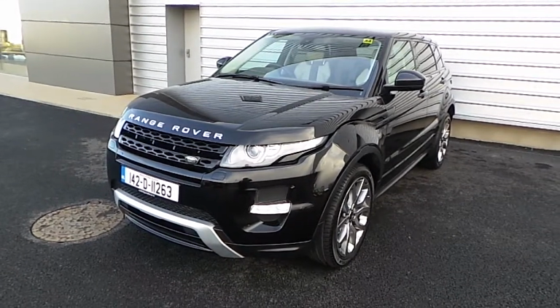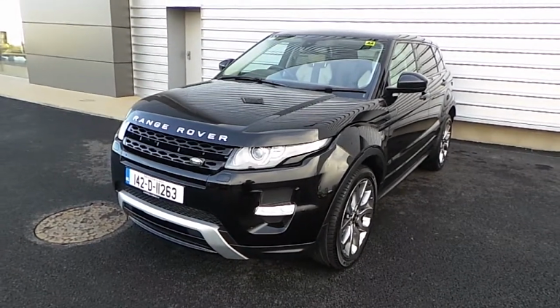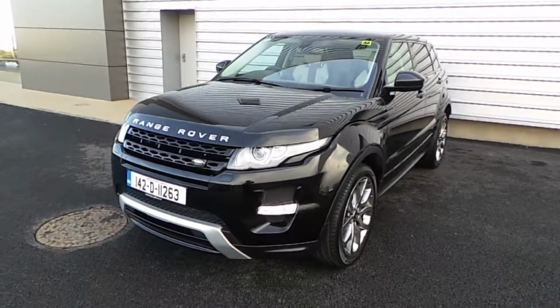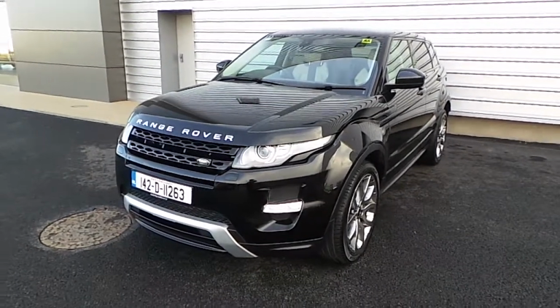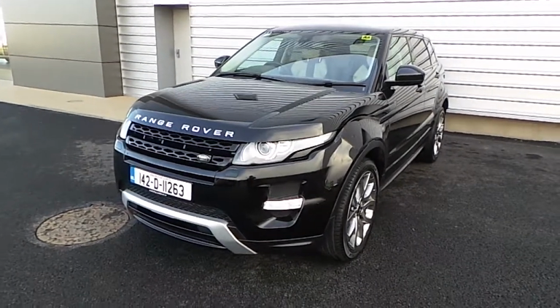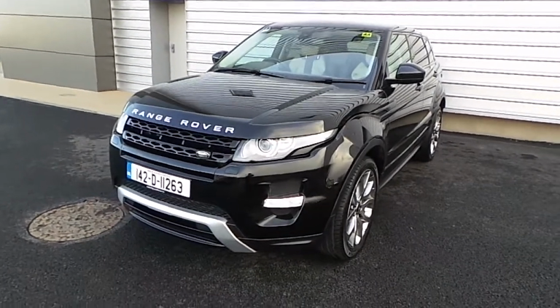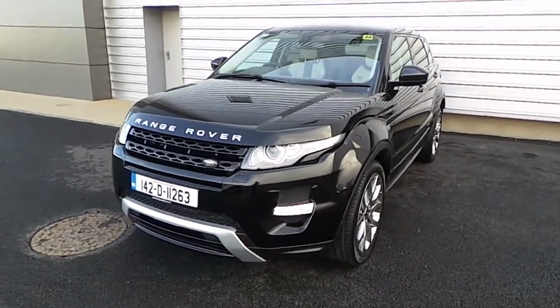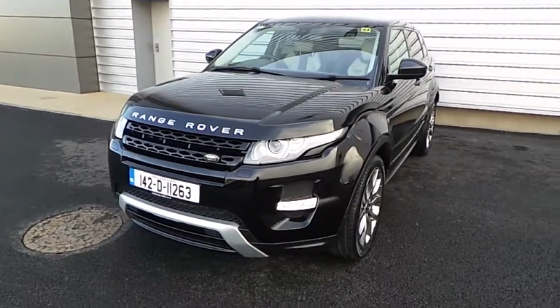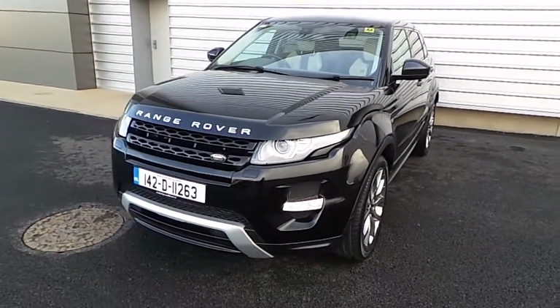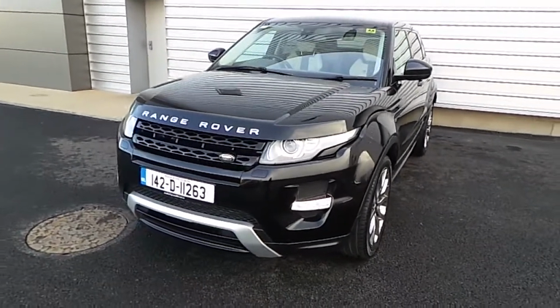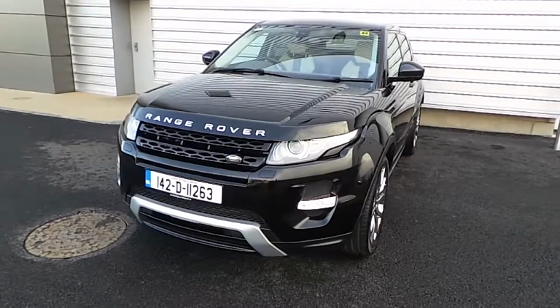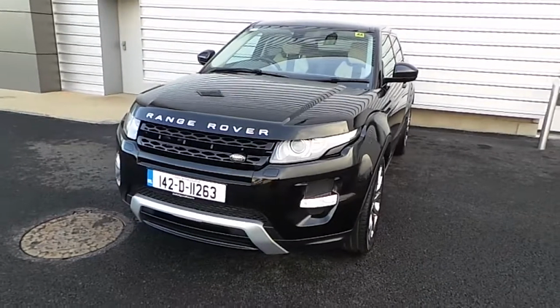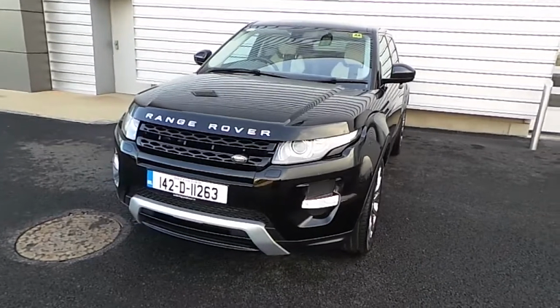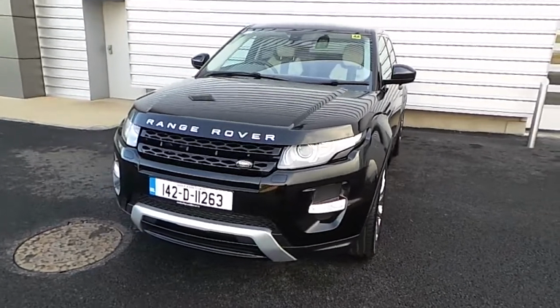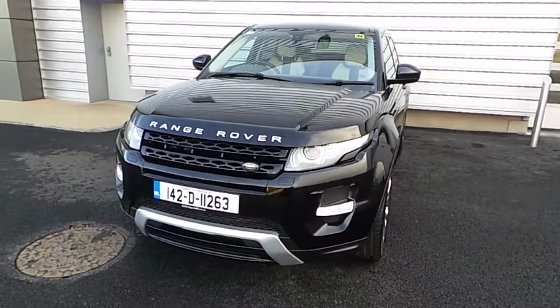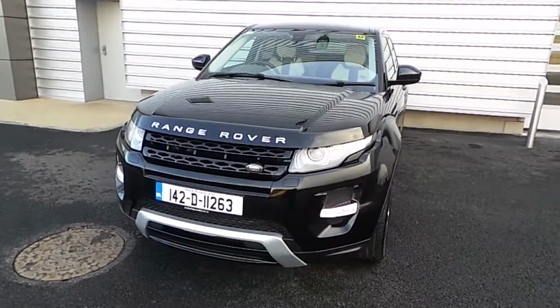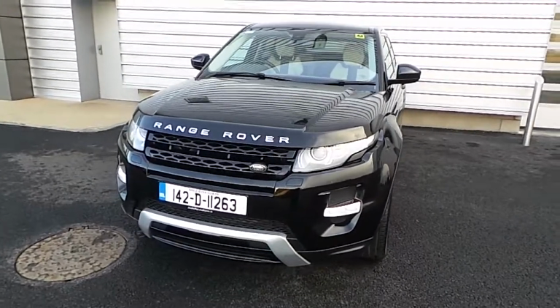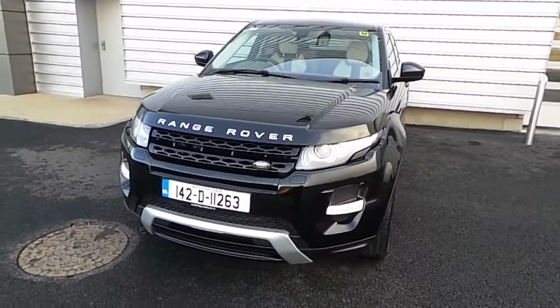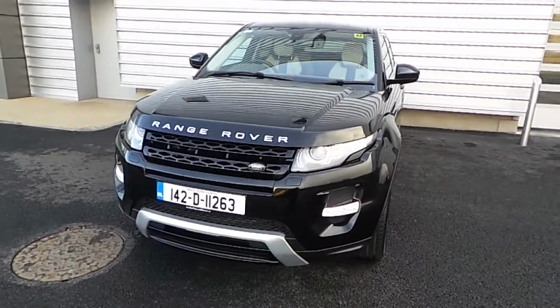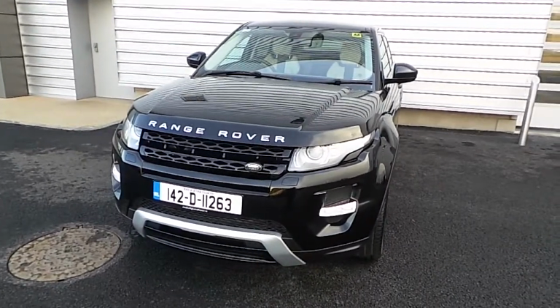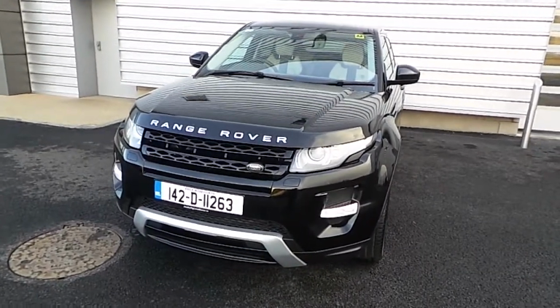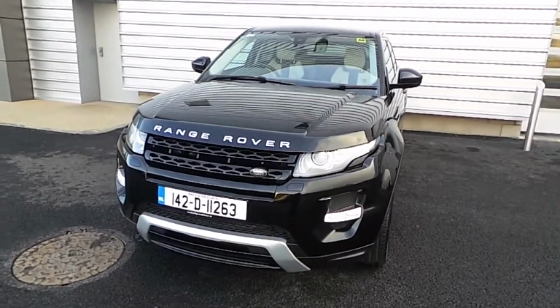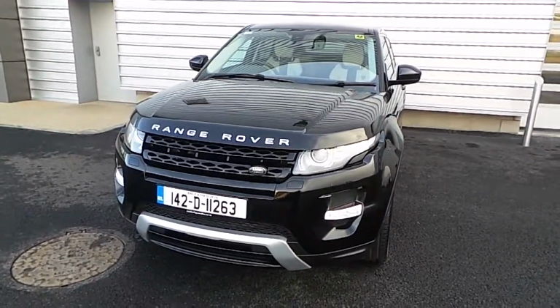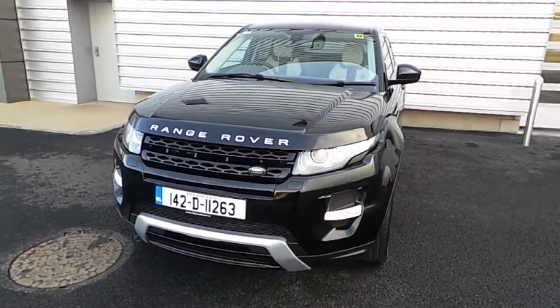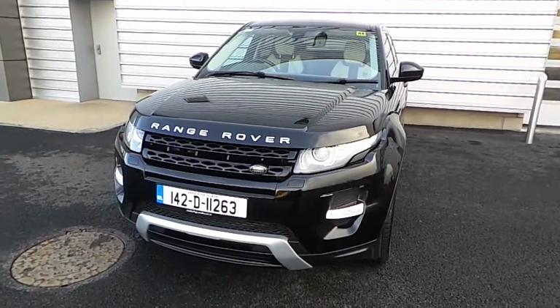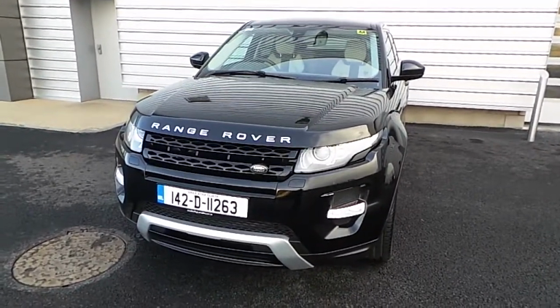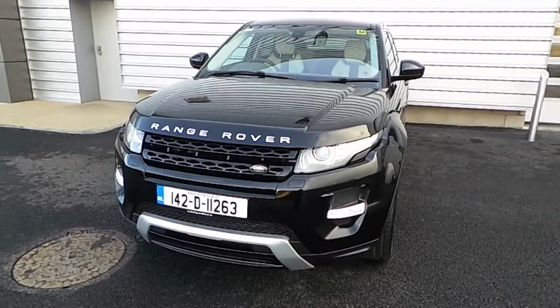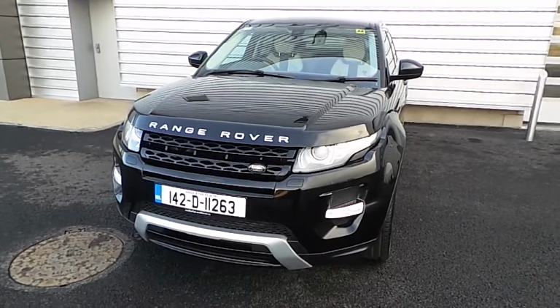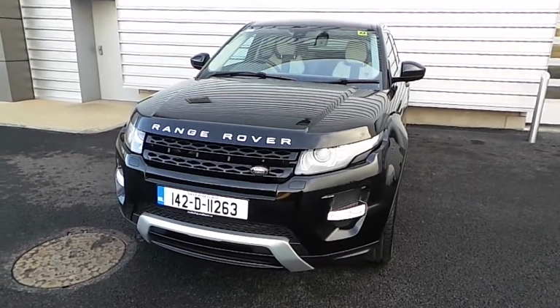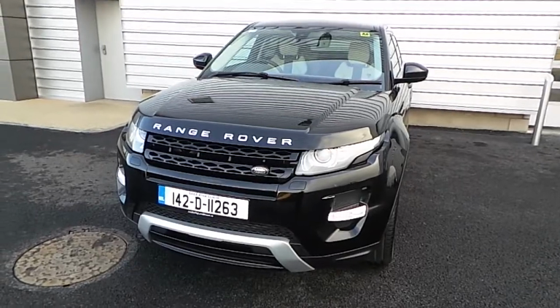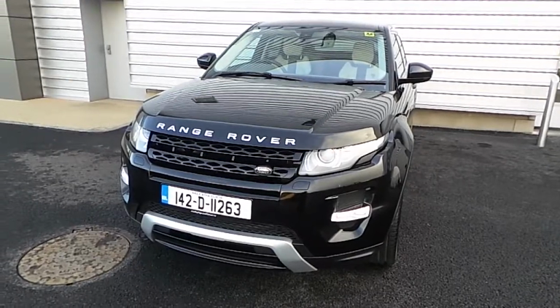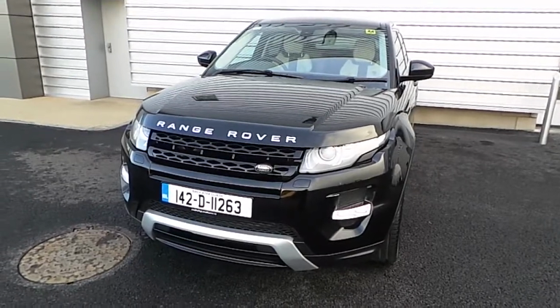It has a 2.2L diesel engine, 4WD with a manual gearbox, and it's finished off in standard black metallic paint. It has 31,700km and it's a 142 plate.